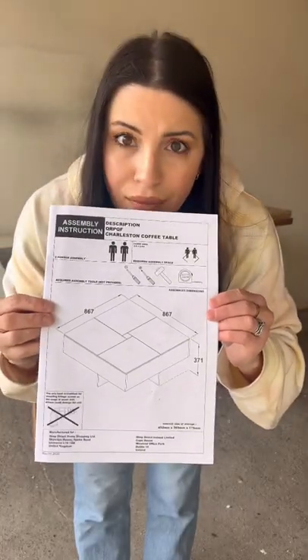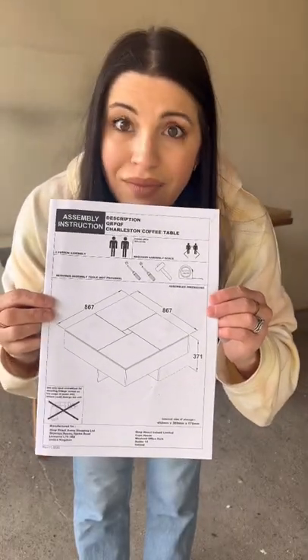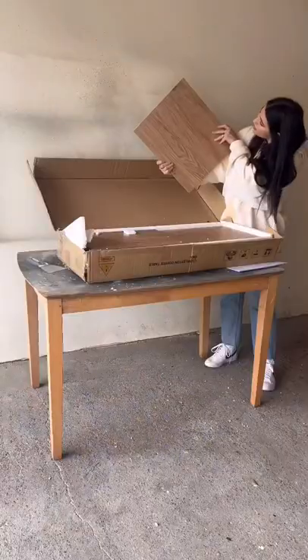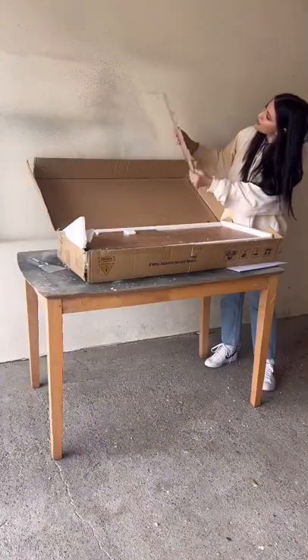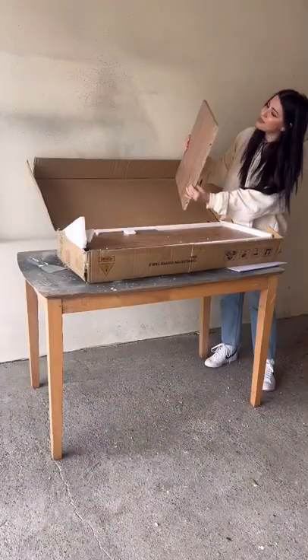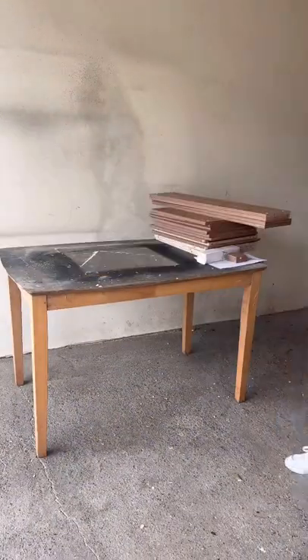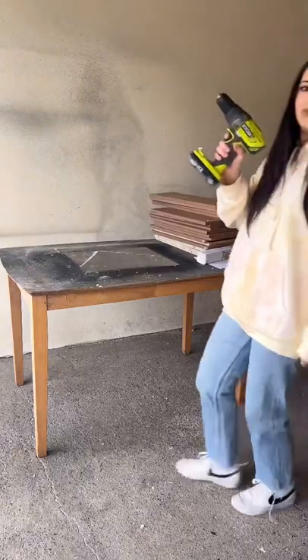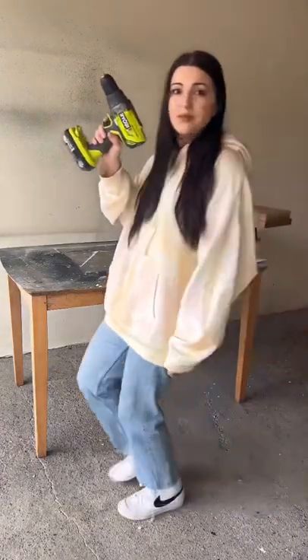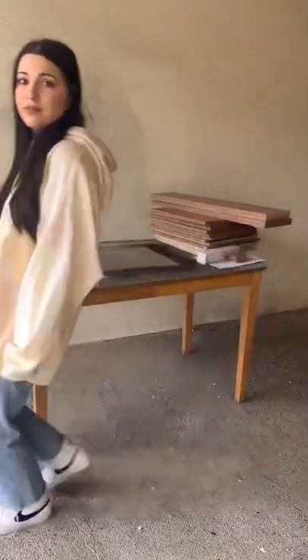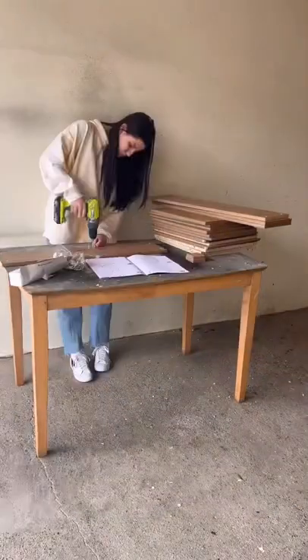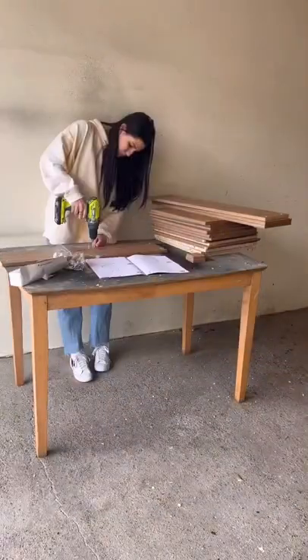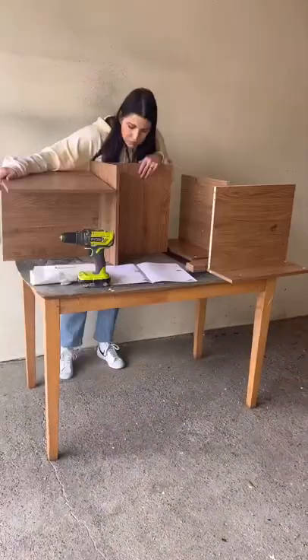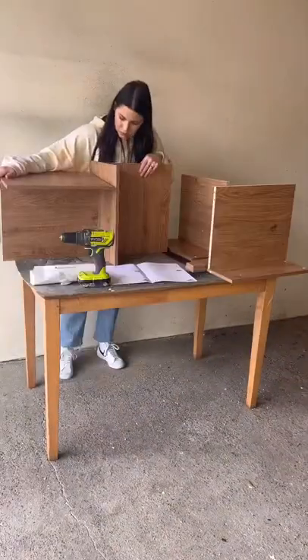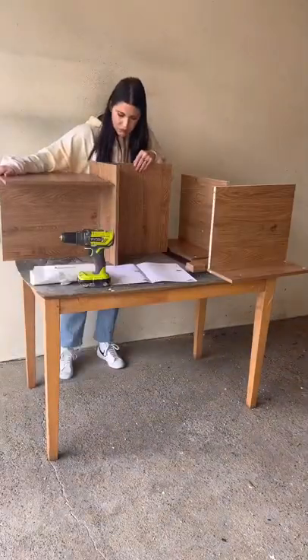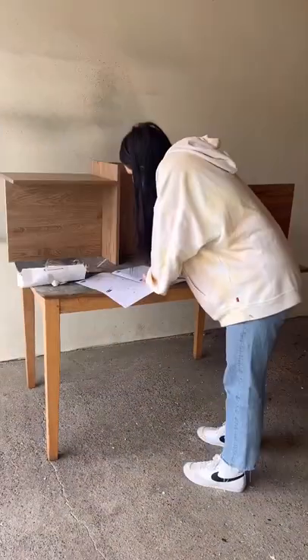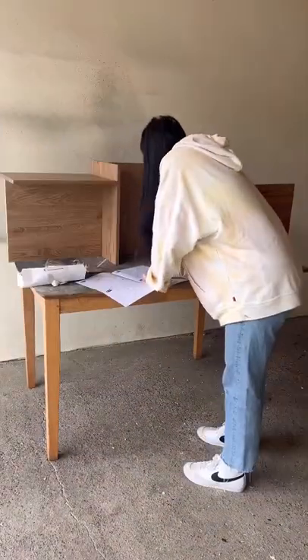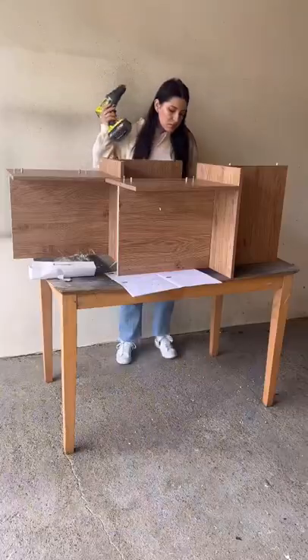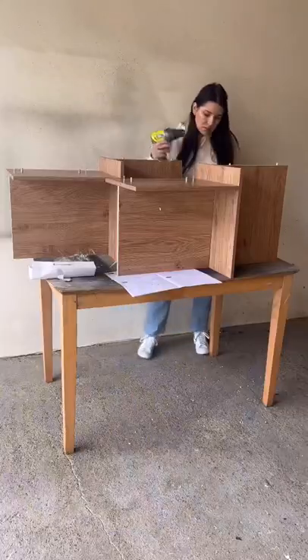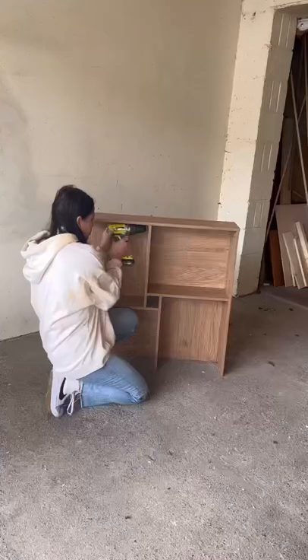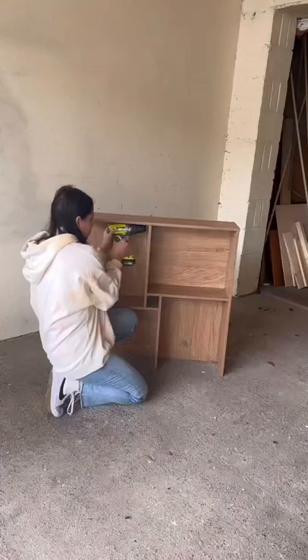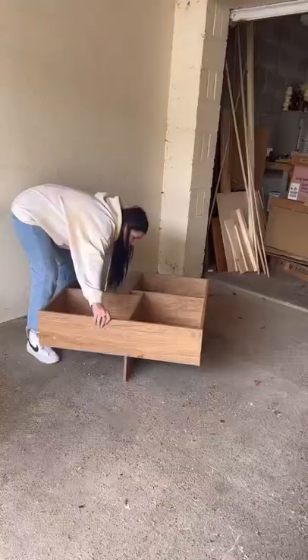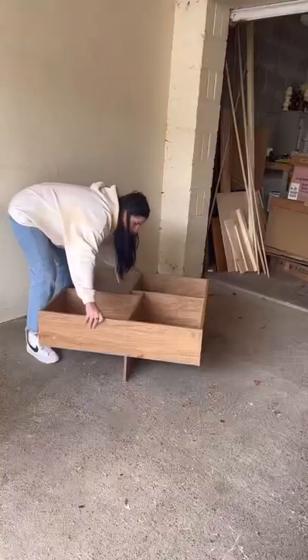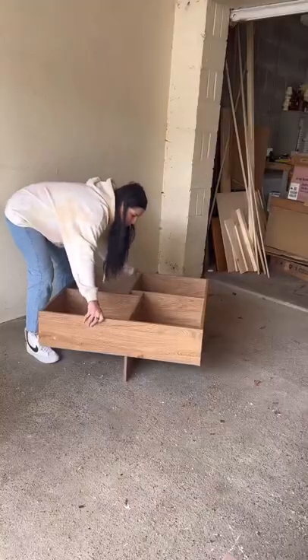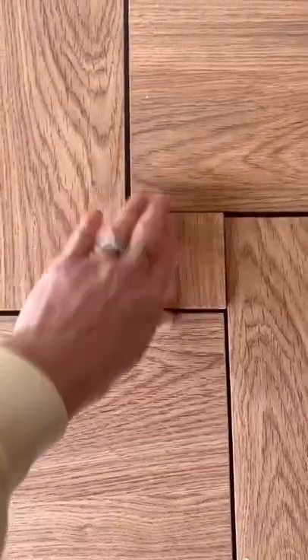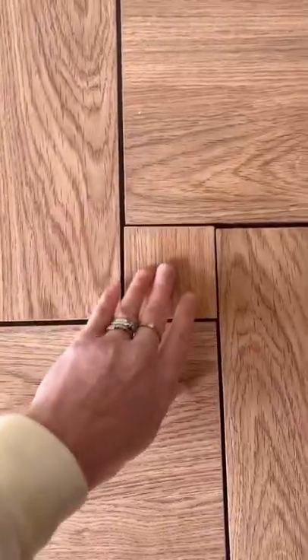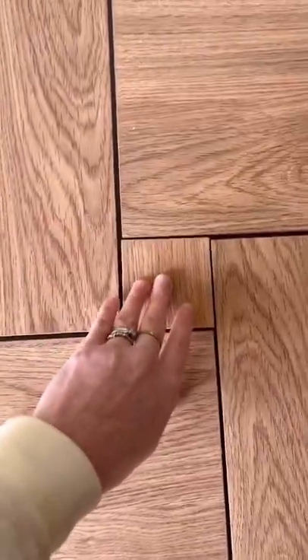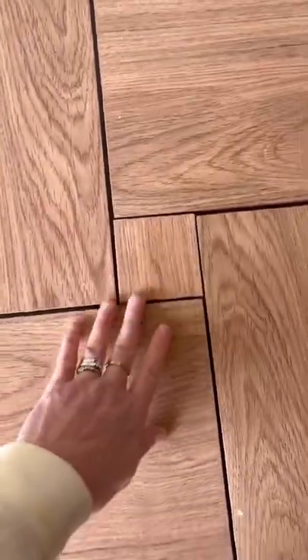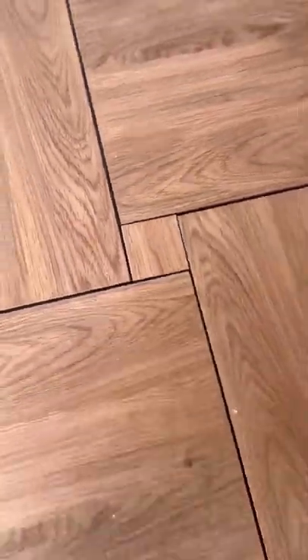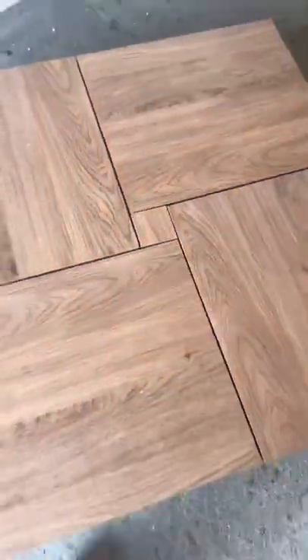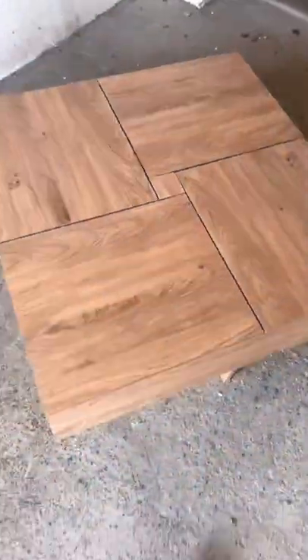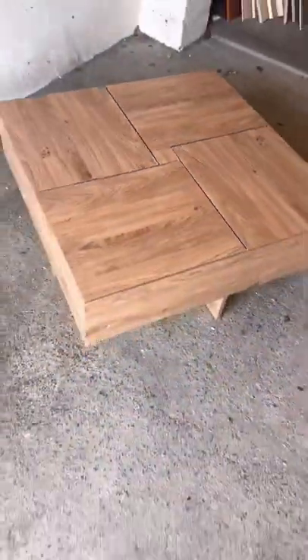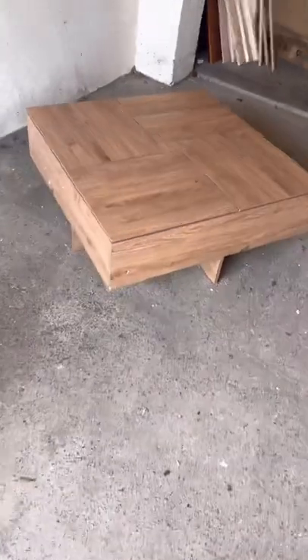I unboxed it, grabbed my drill, and began putting this thing together. I now know why it was returned because this was so complicated — but it was this coffee table. Let's flip it.